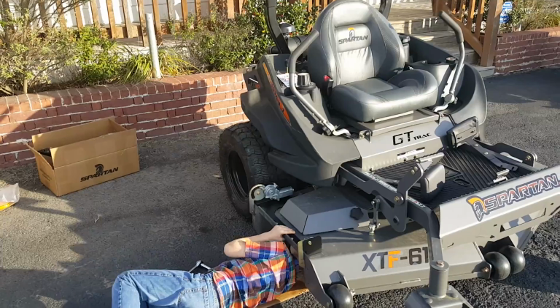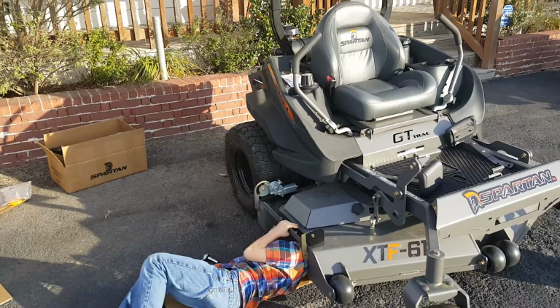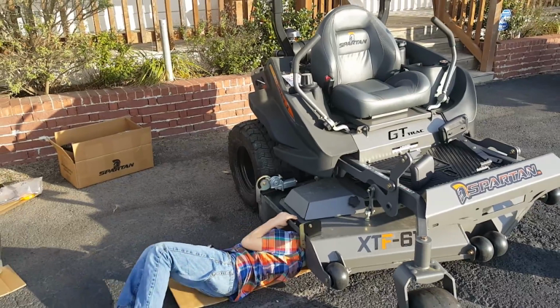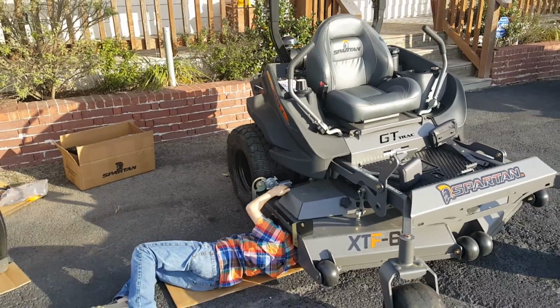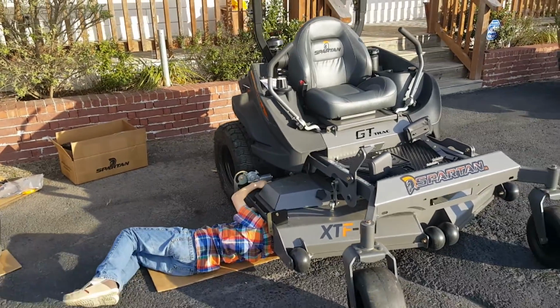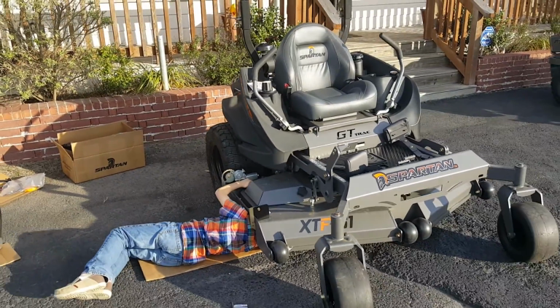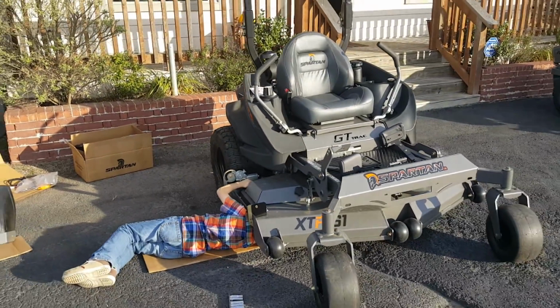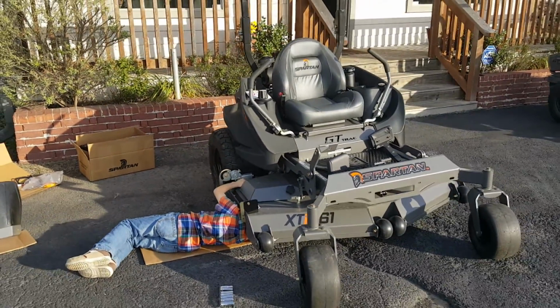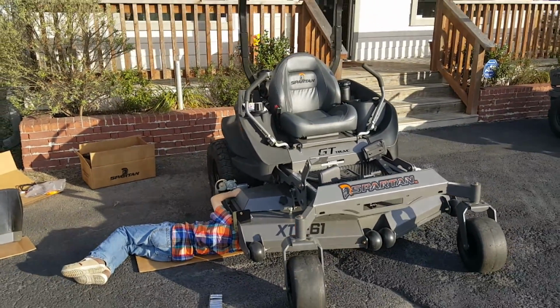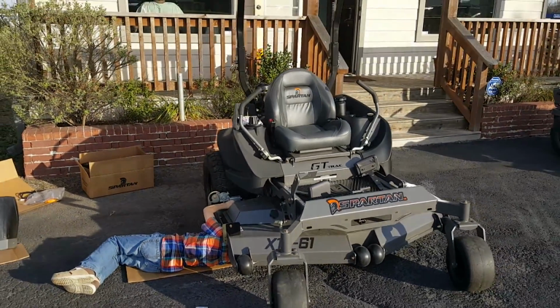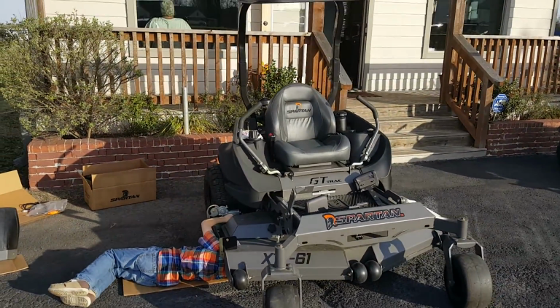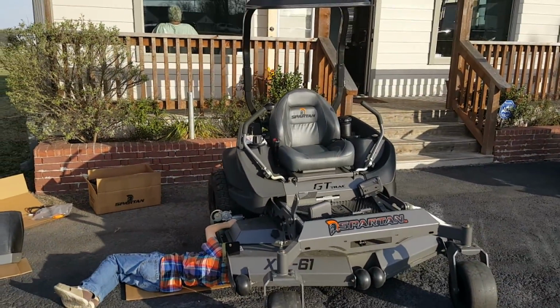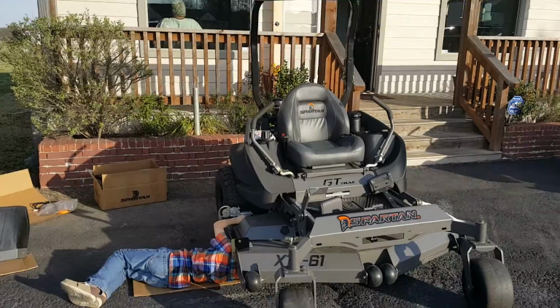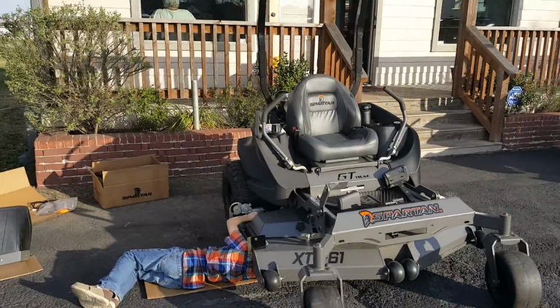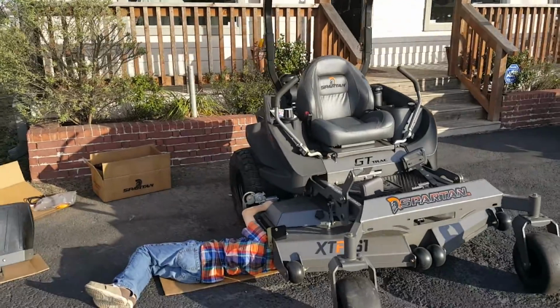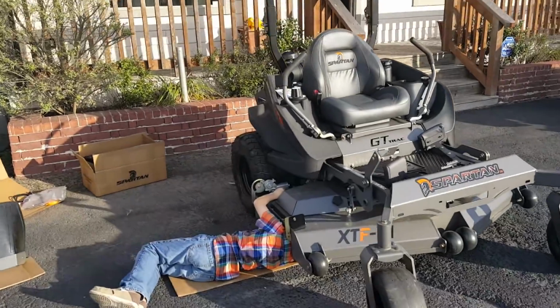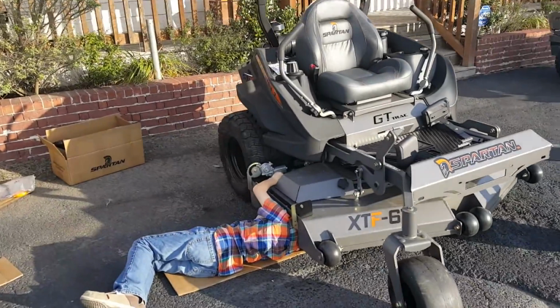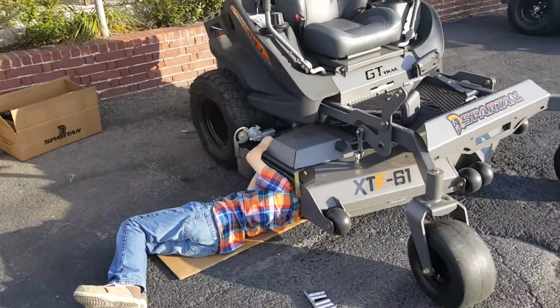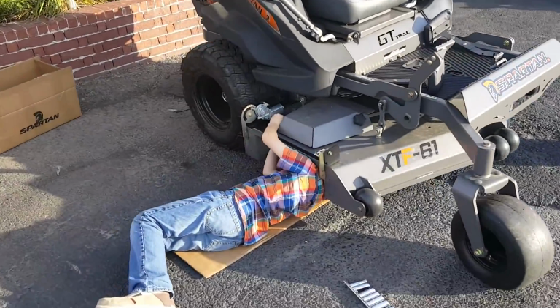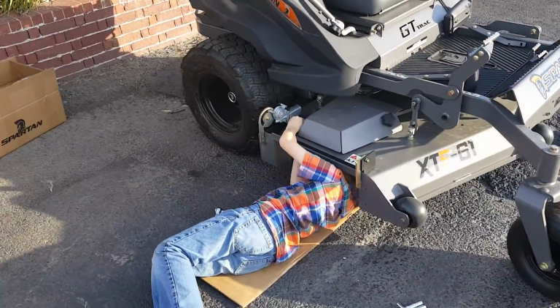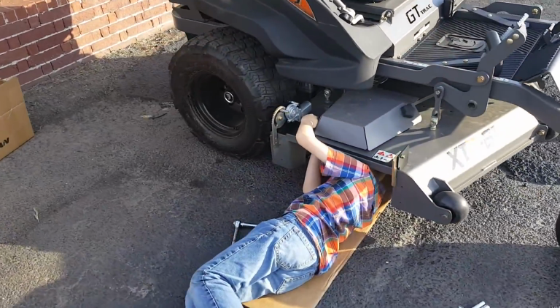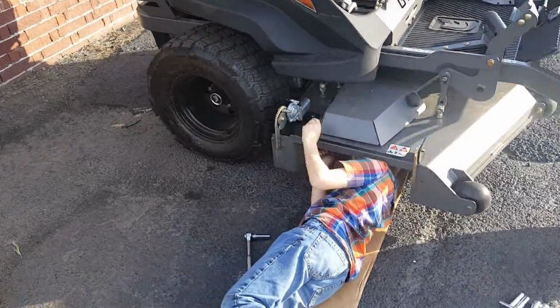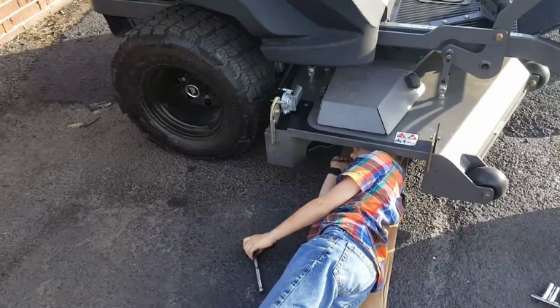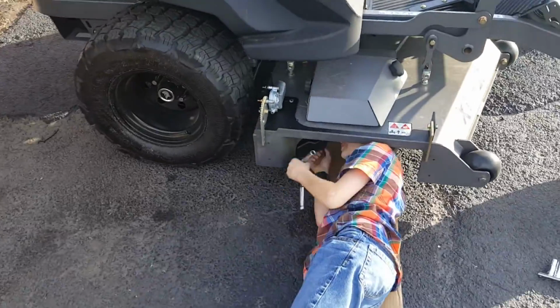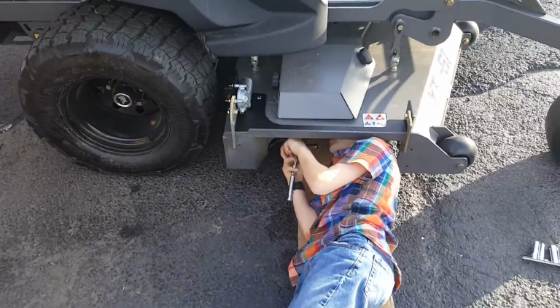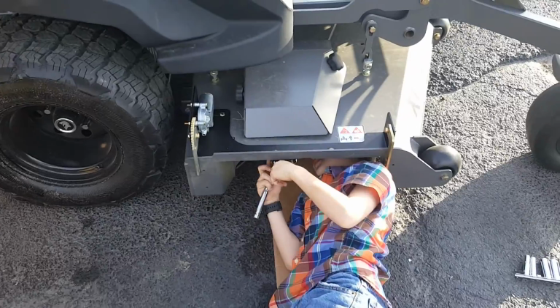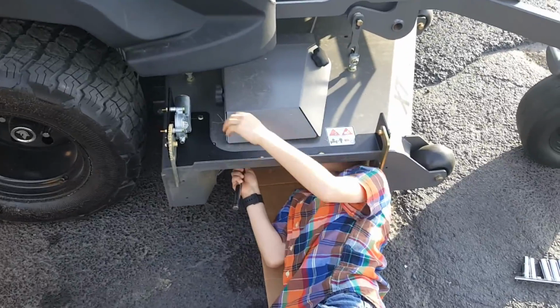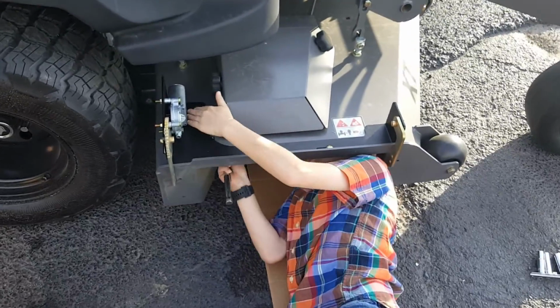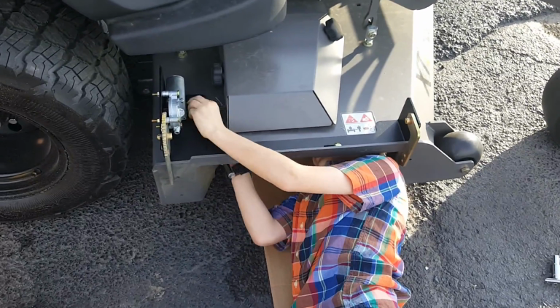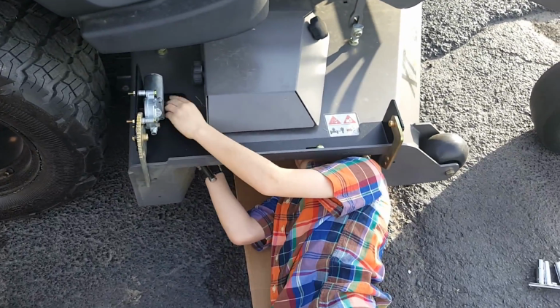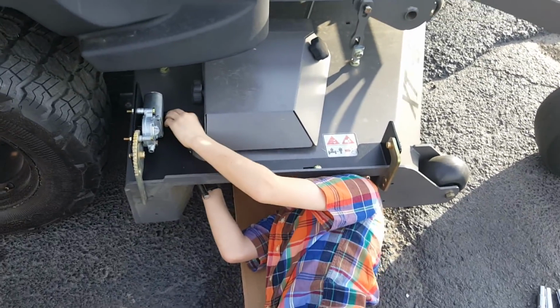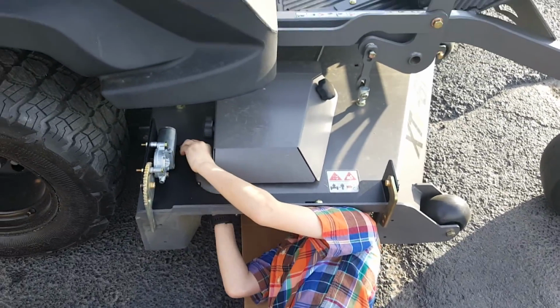Jade LeMantz here at Five and Dime. We're putting some accessories on the Spartan. These accessories are really easy to install — pretty much any mower can get any accessory.